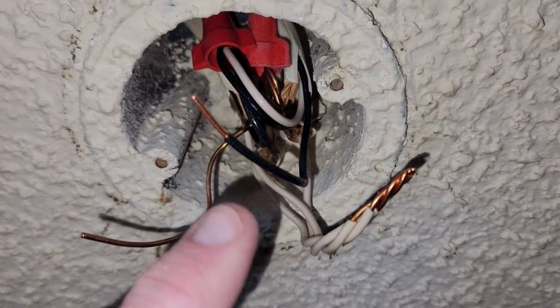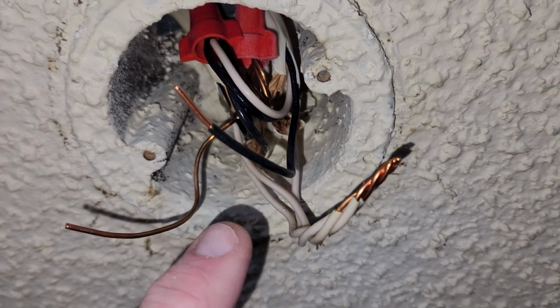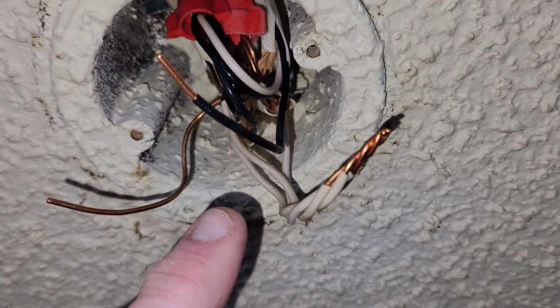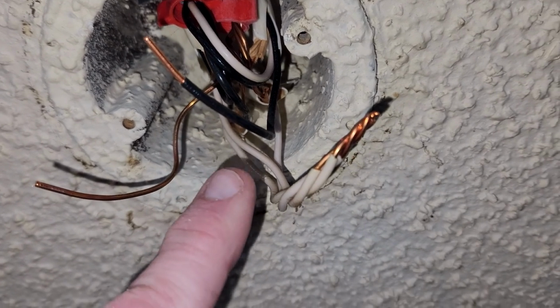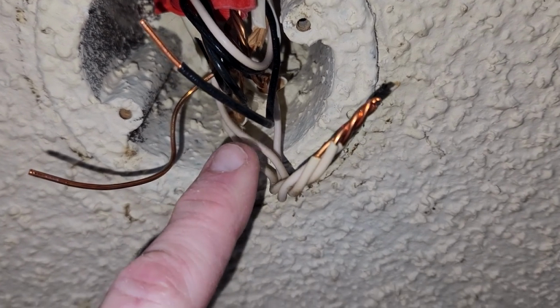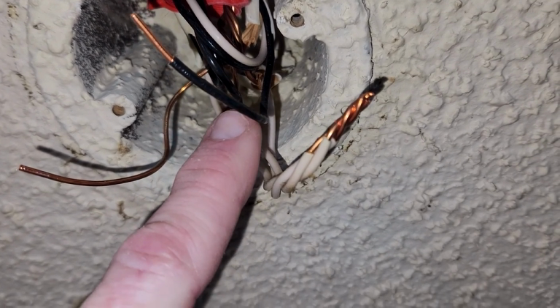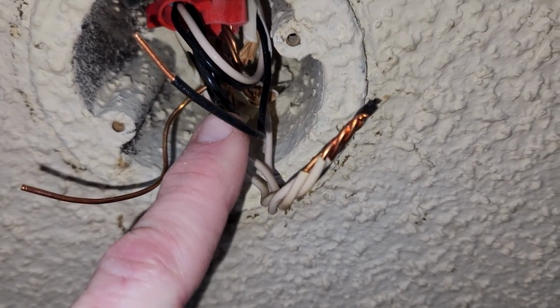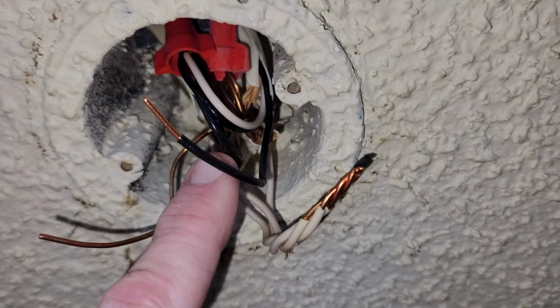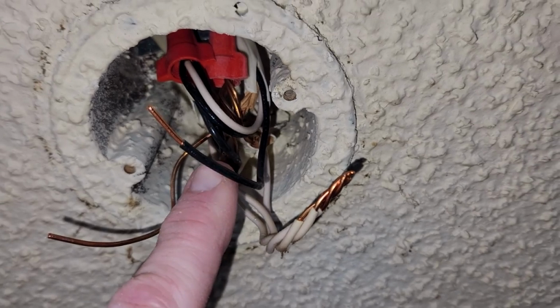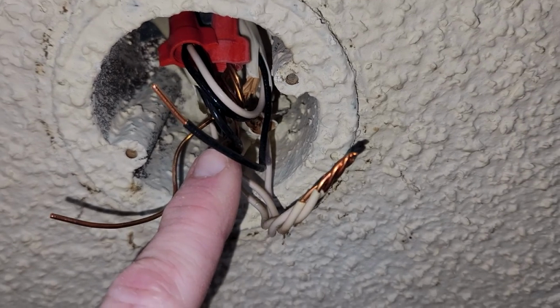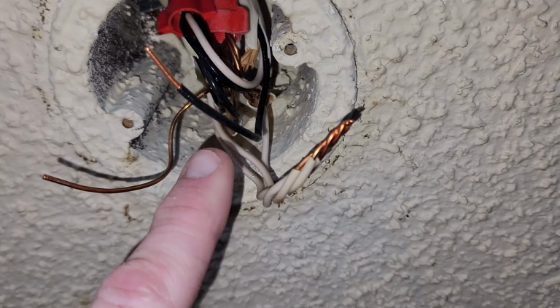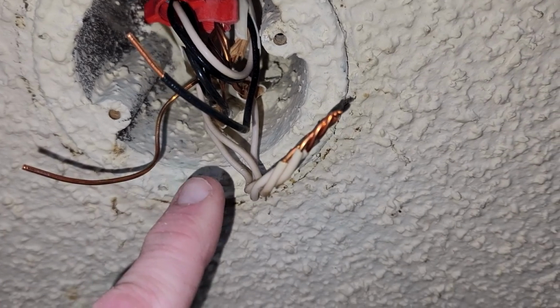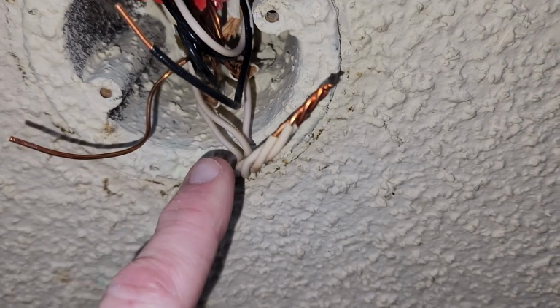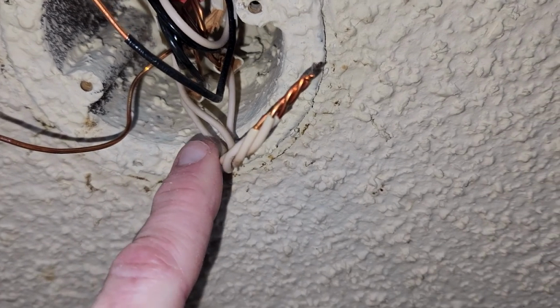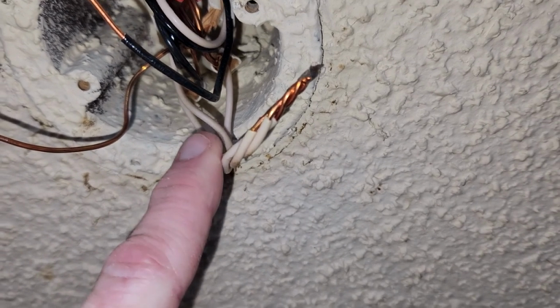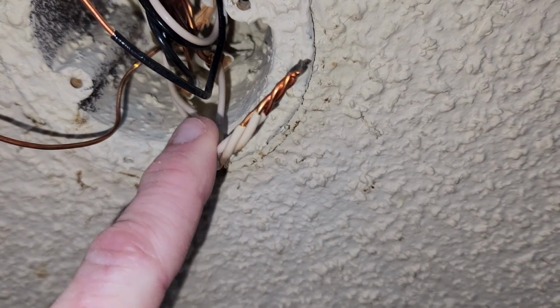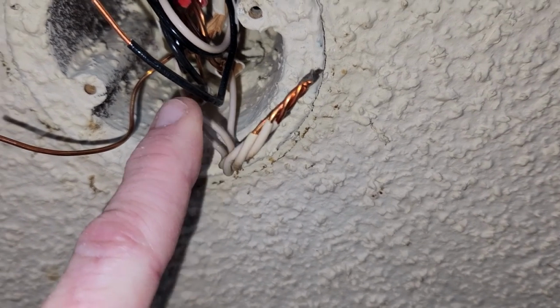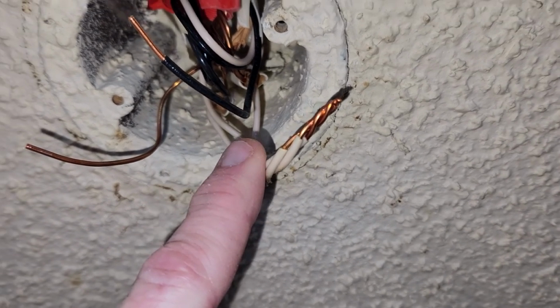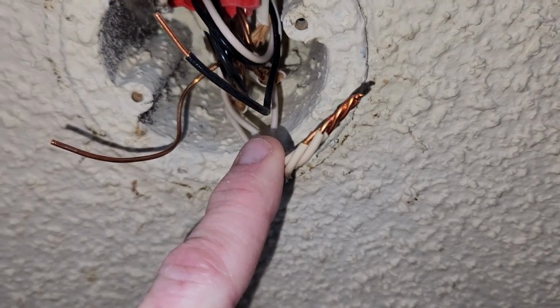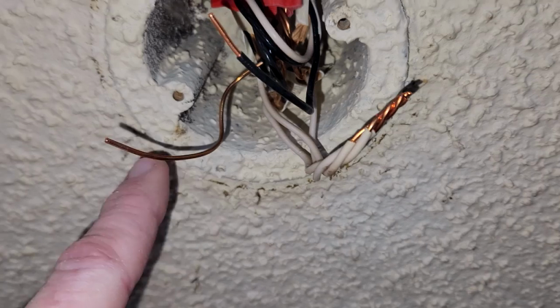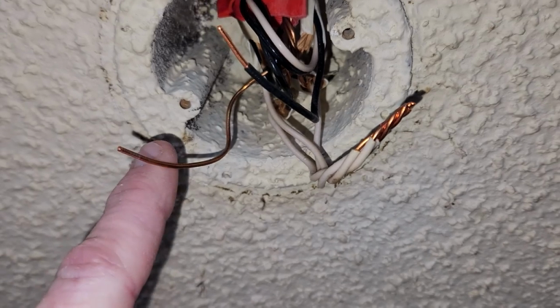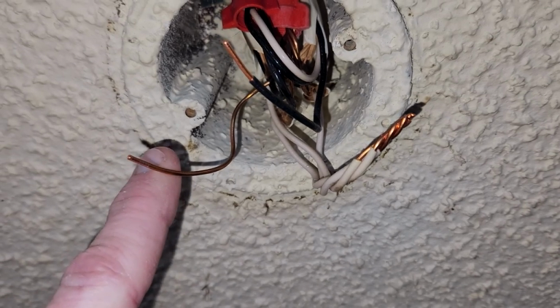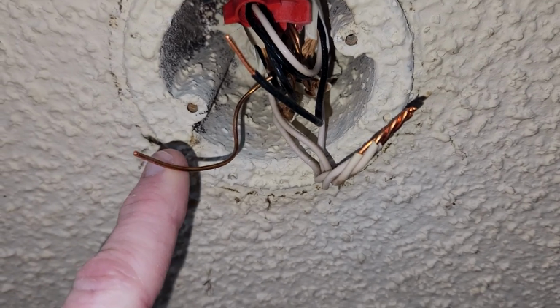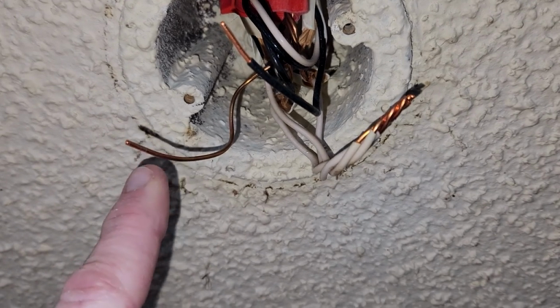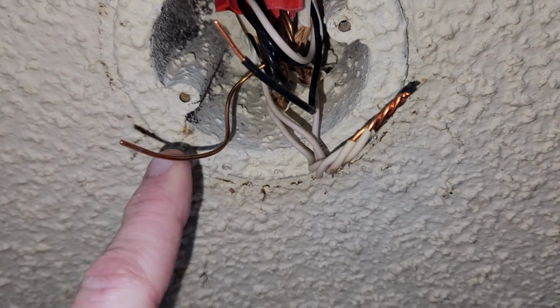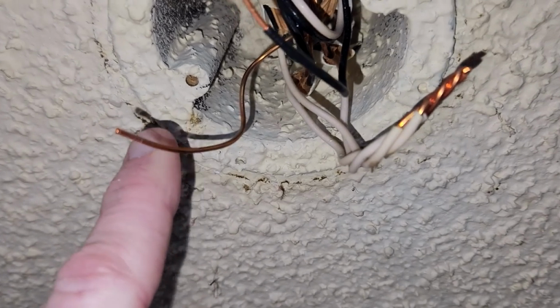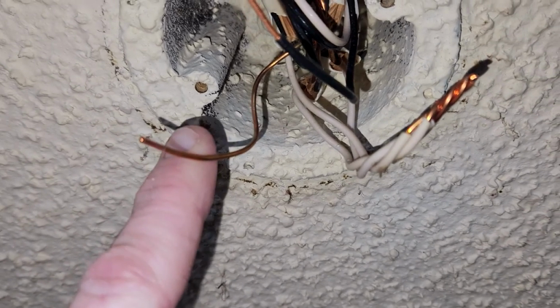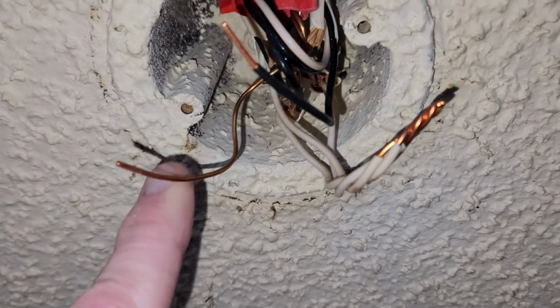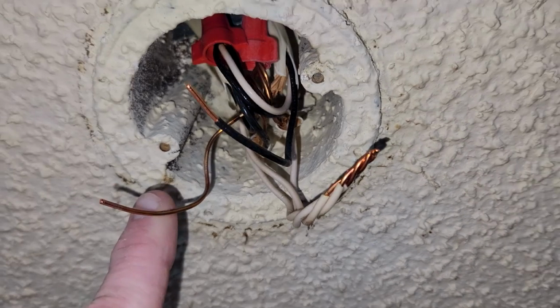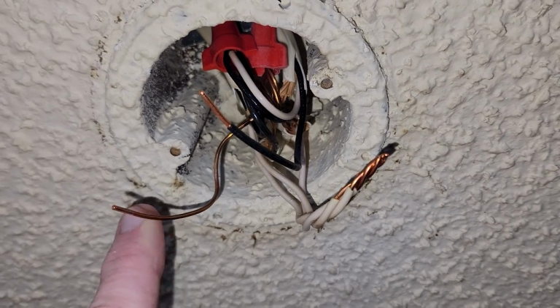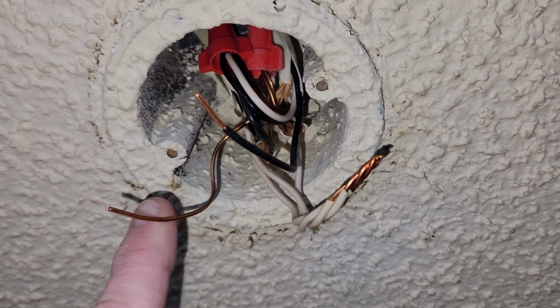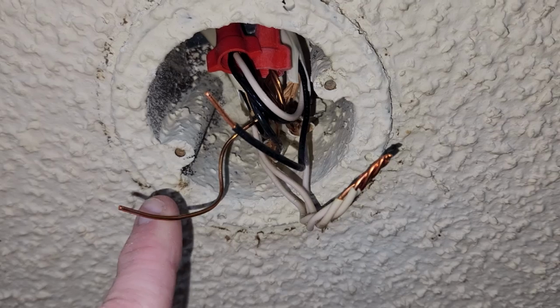So our red wire is going to be connected to our black wire in our box. Our blue wire is neutral, connecting to your white wires, and your yellow-green ground connects to the bare ground in your box like this here.